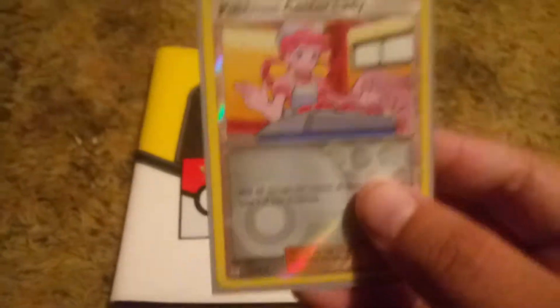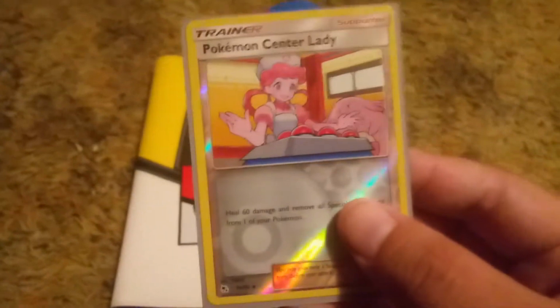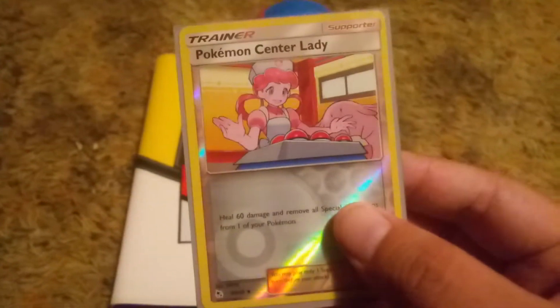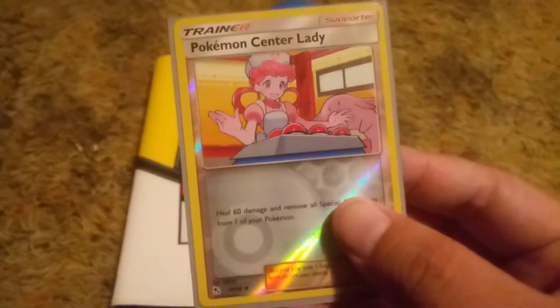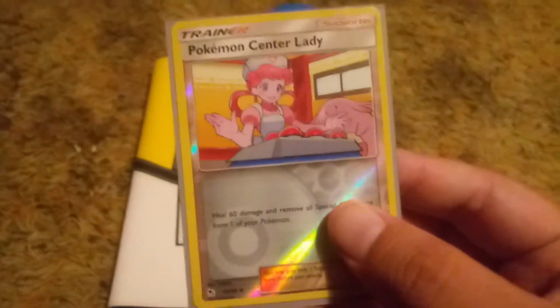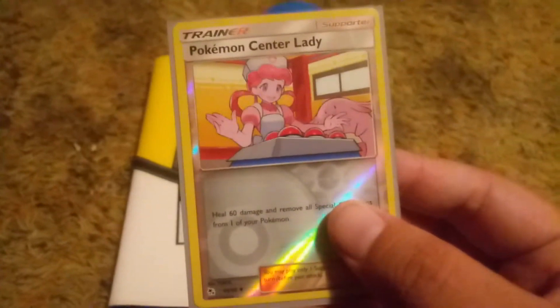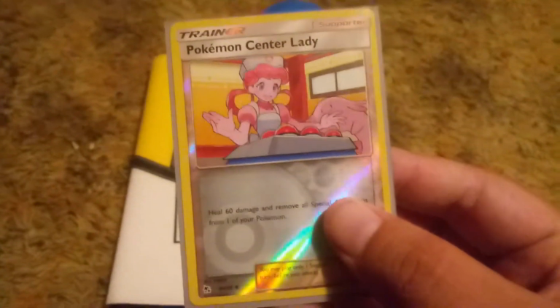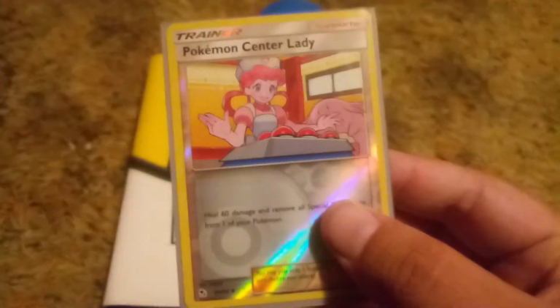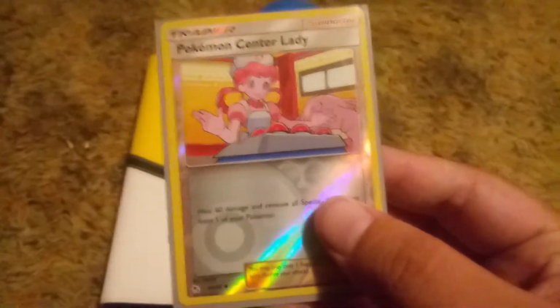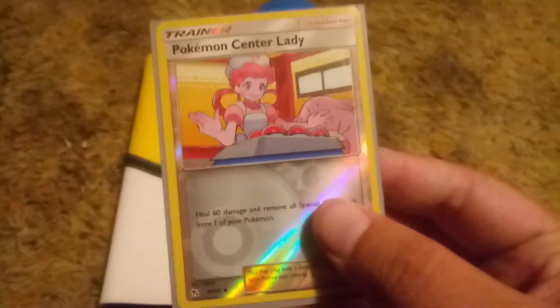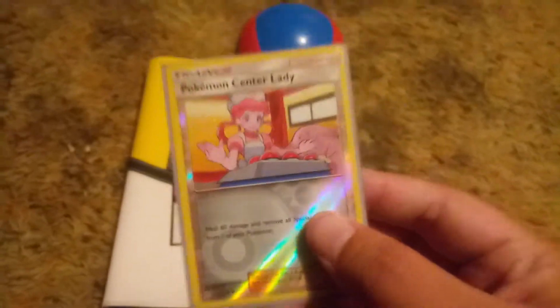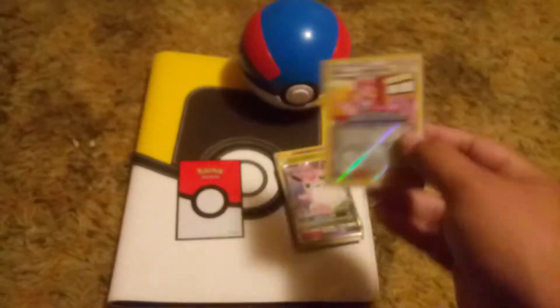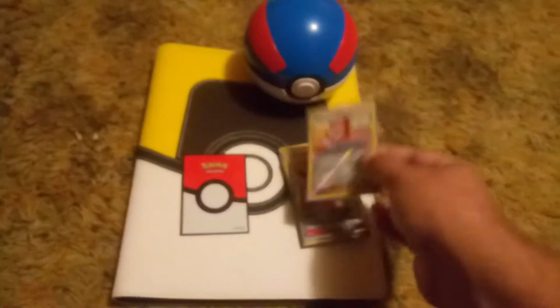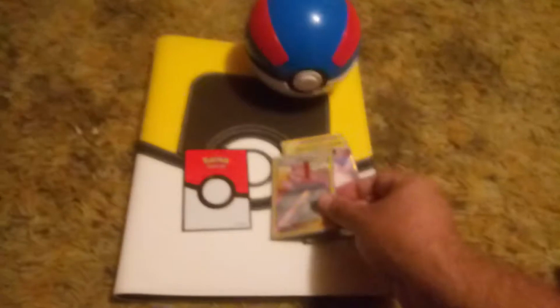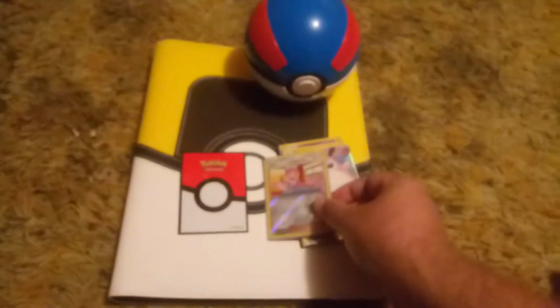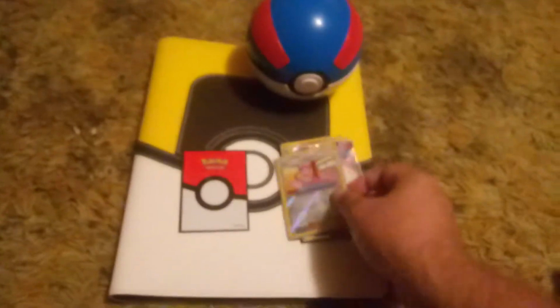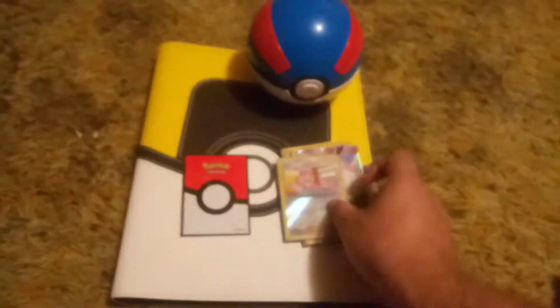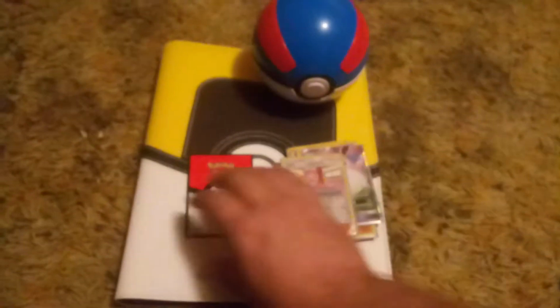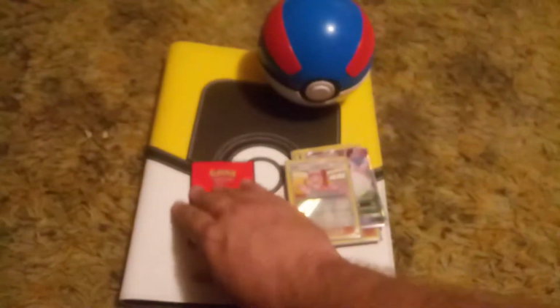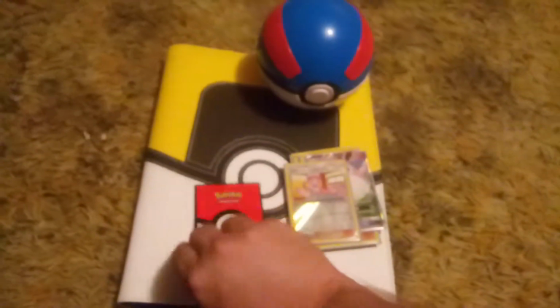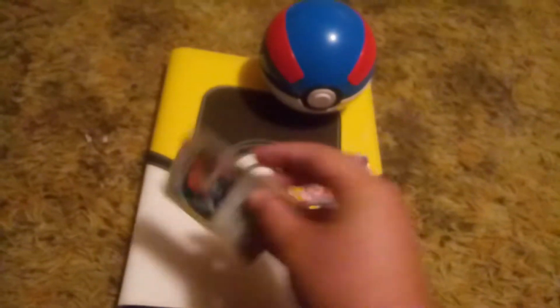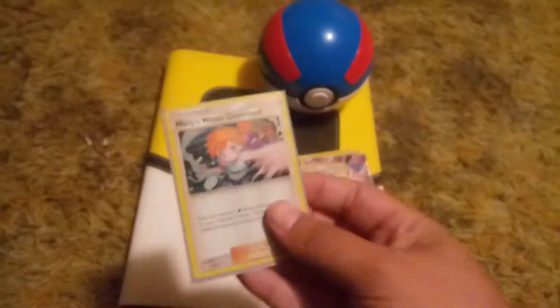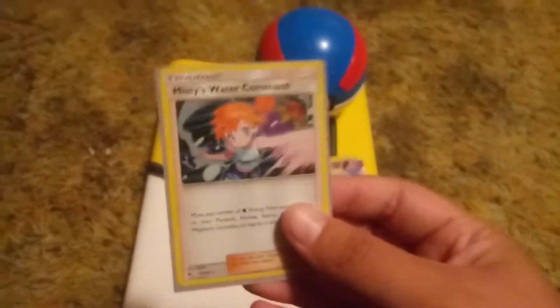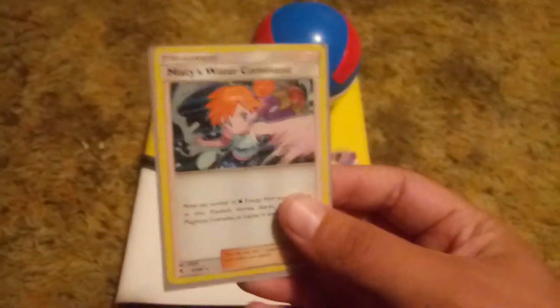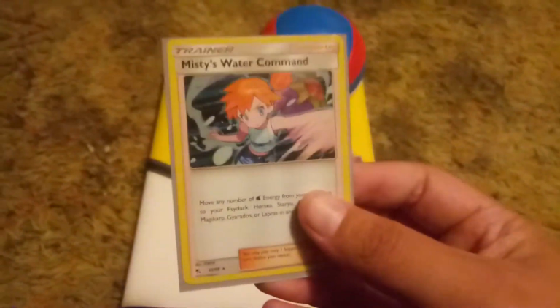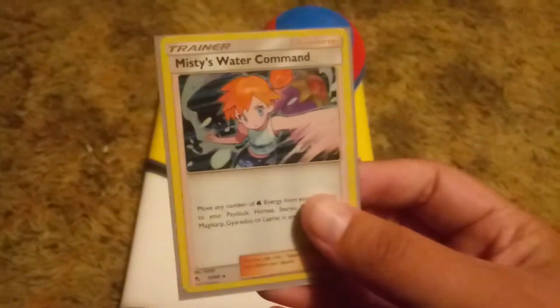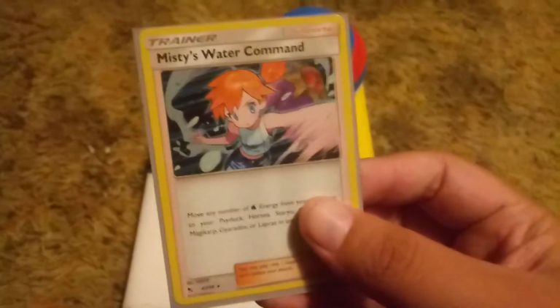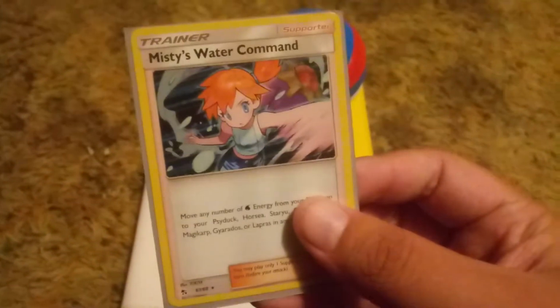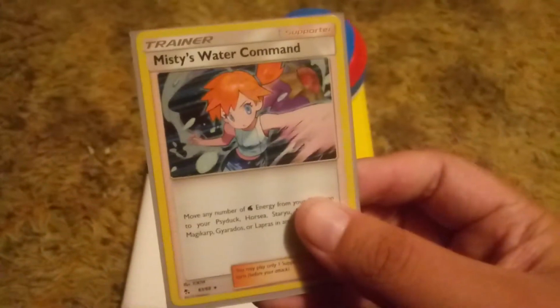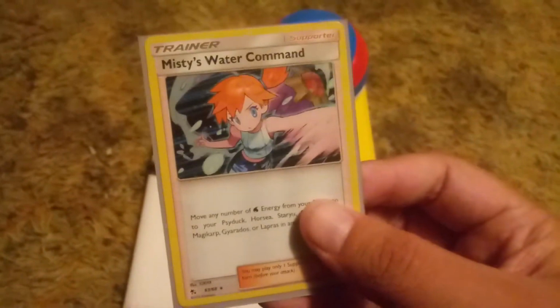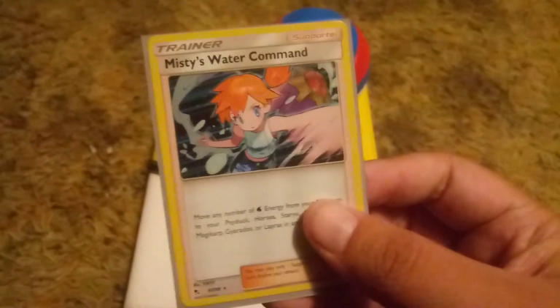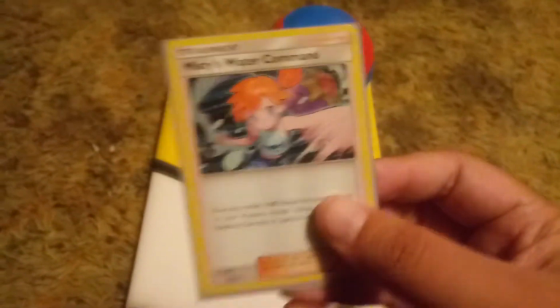We got Pokemon Center Lady. She's just there, ready to heal your stuff. And we conclude things with Misty's Water Command.